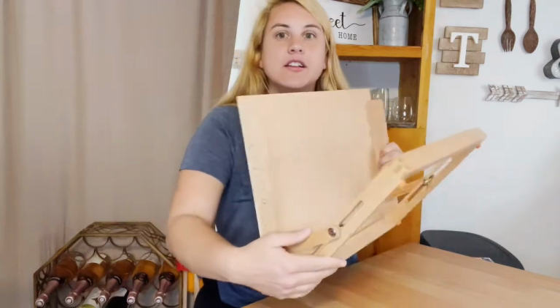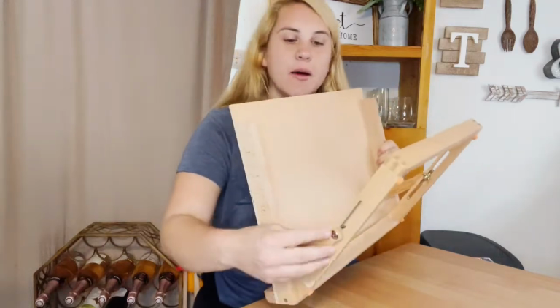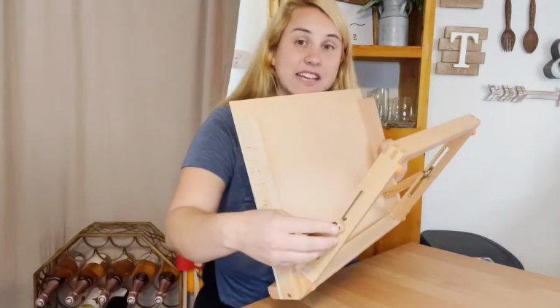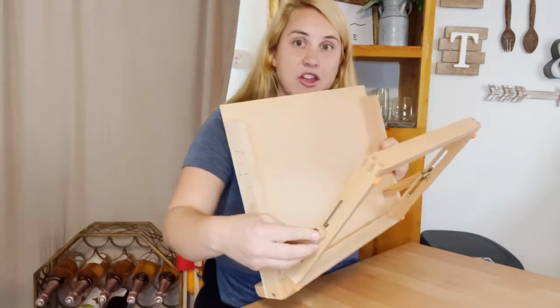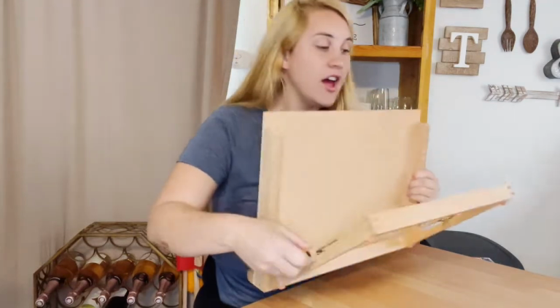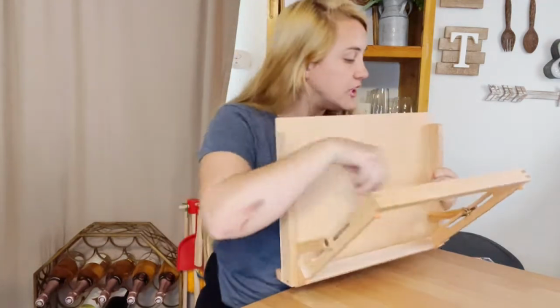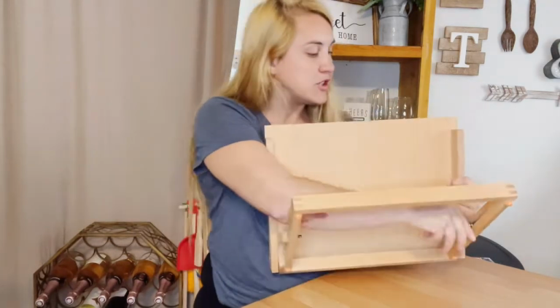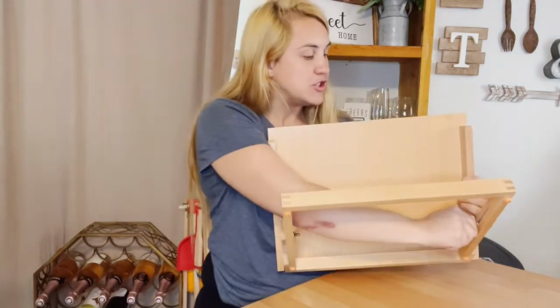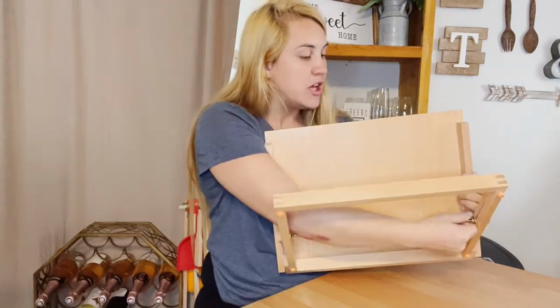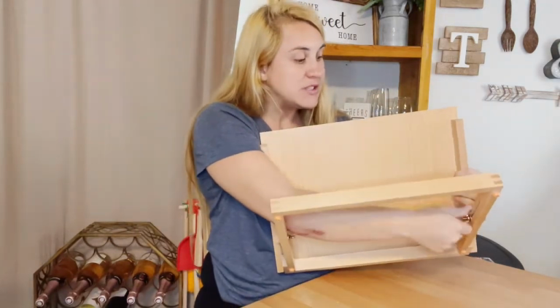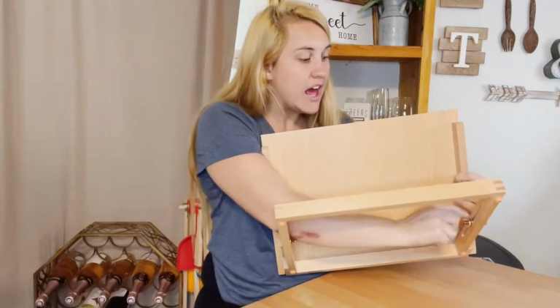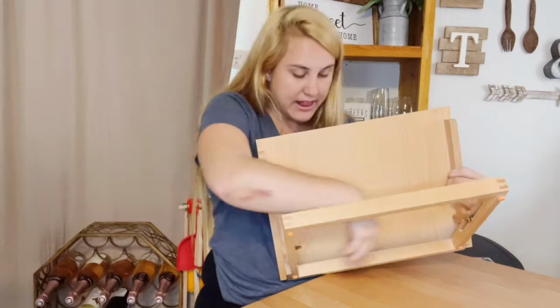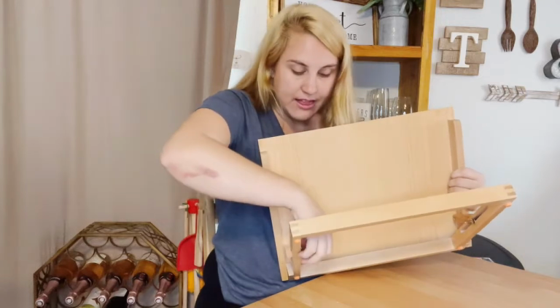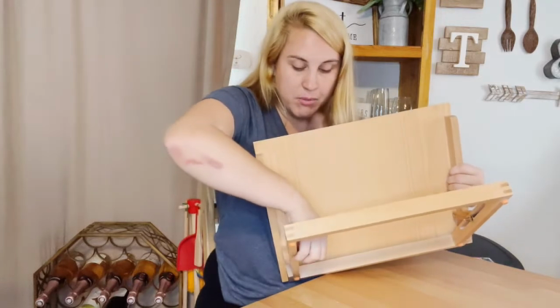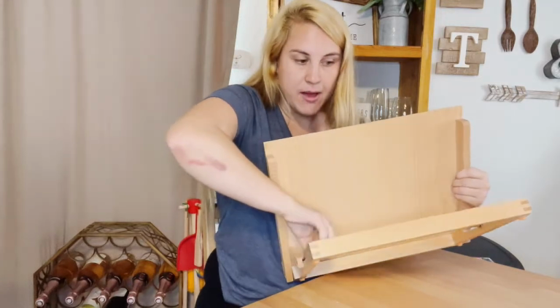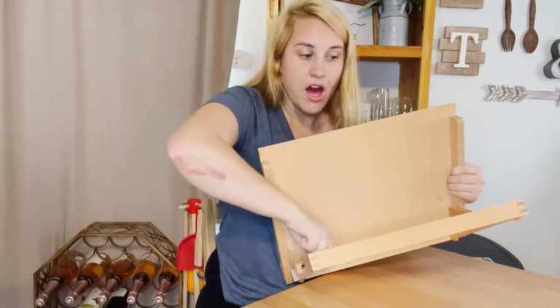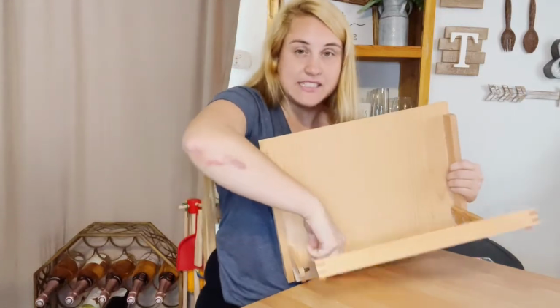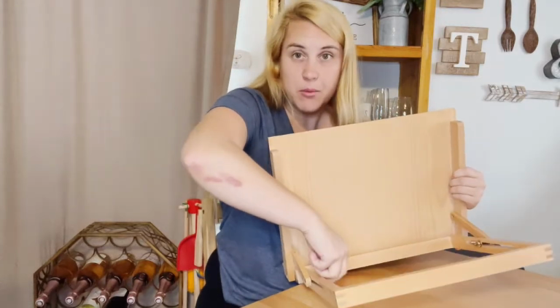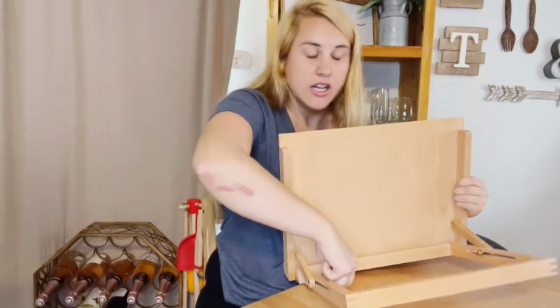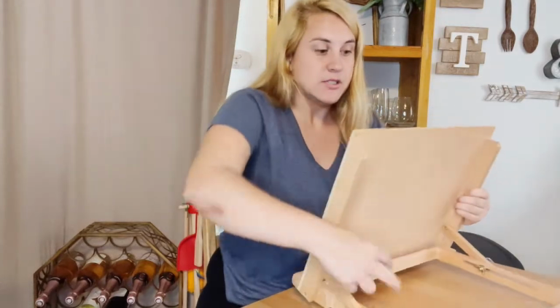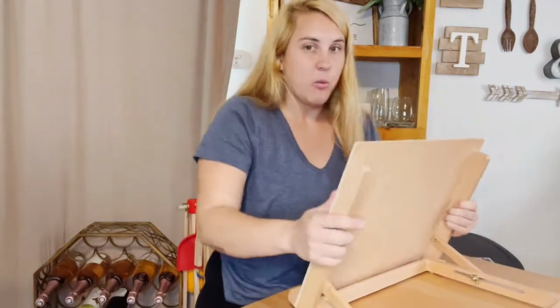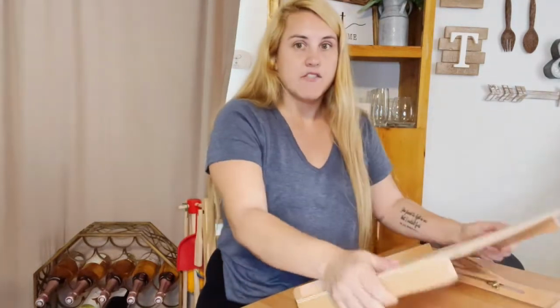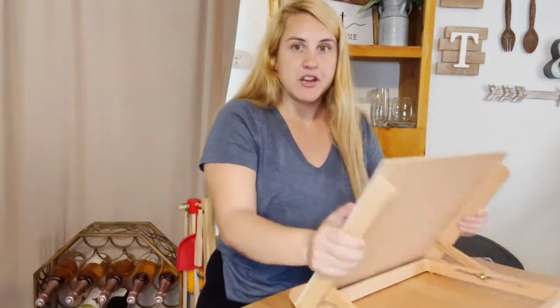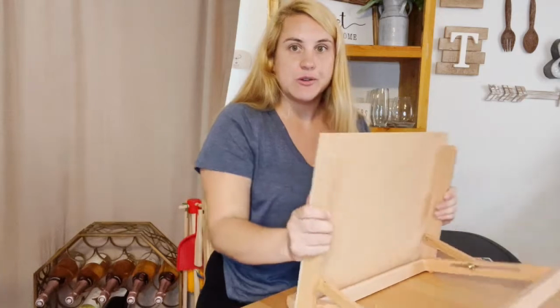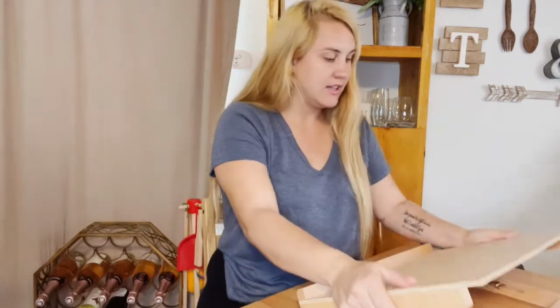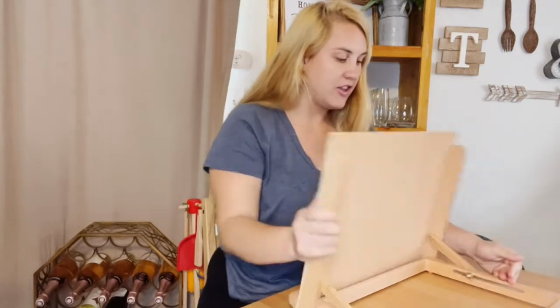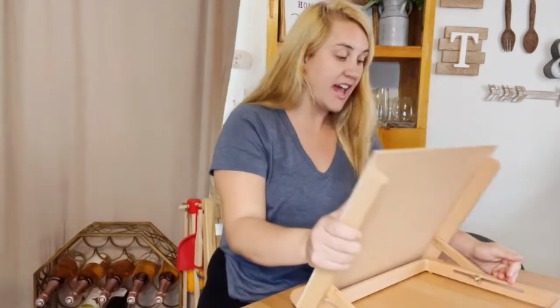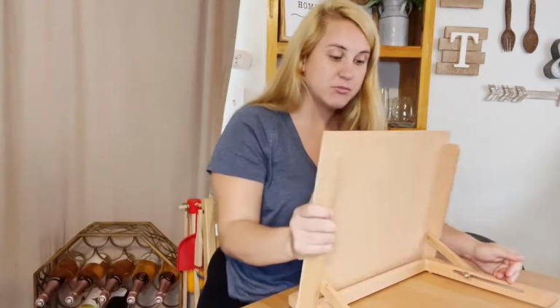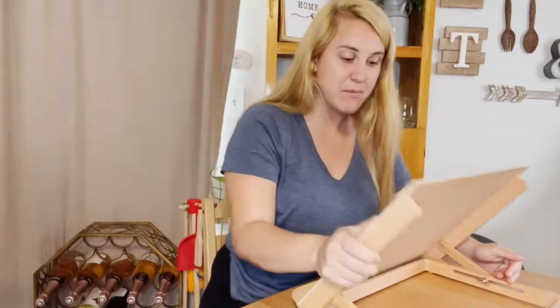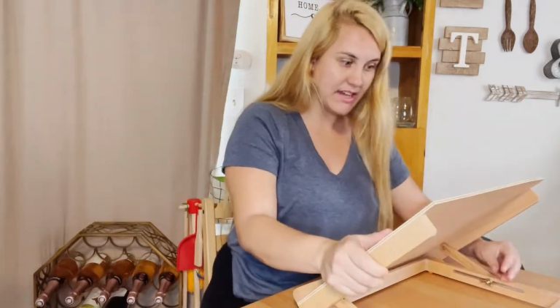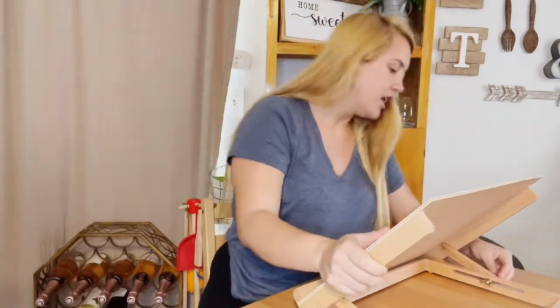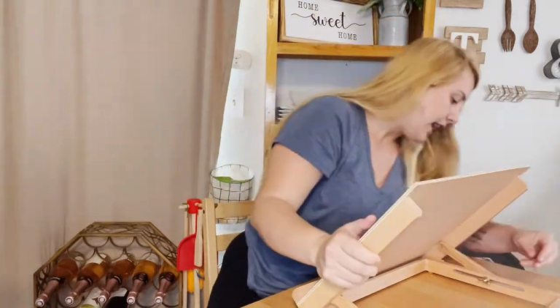You can unscrew them to loosen it up, then you can adjust it up or down depending on what is comfortable for you, and then just tighten them to keep it in place.